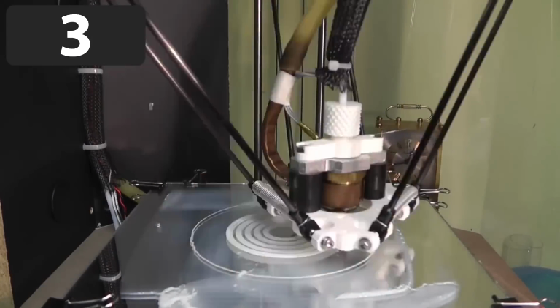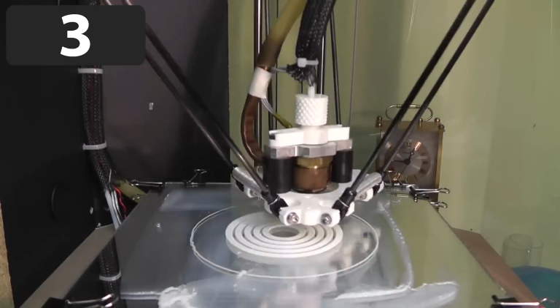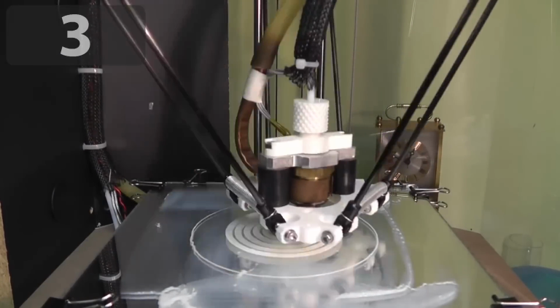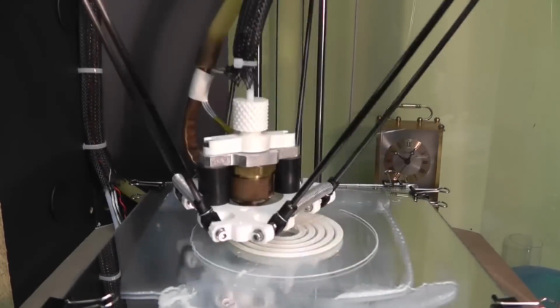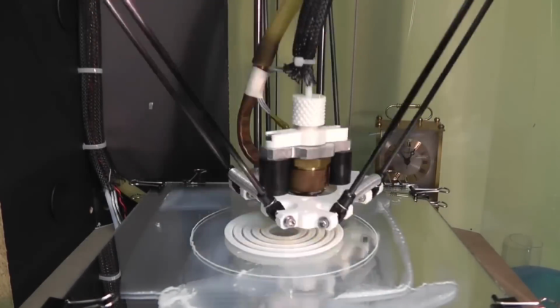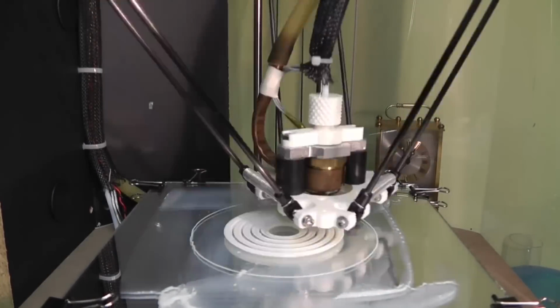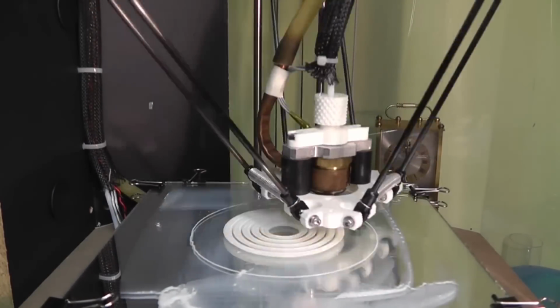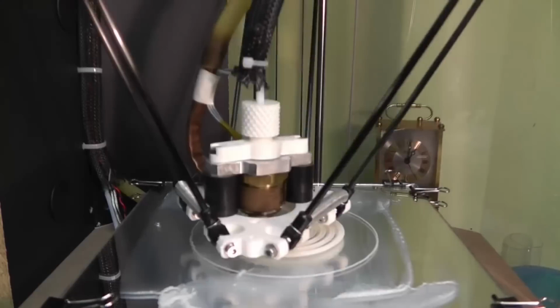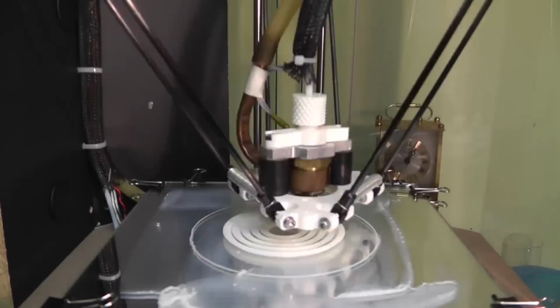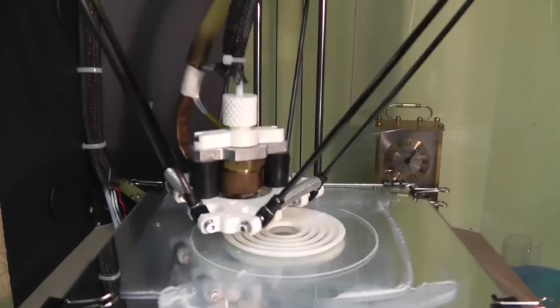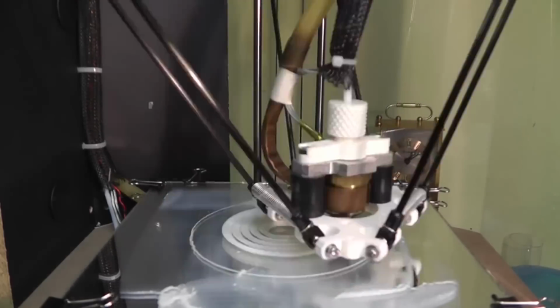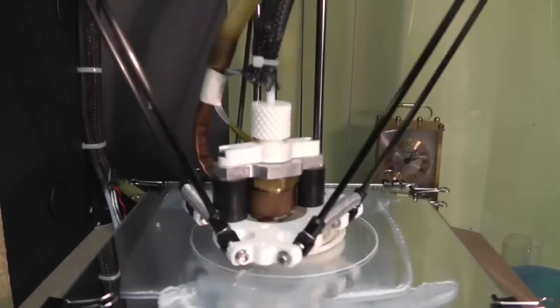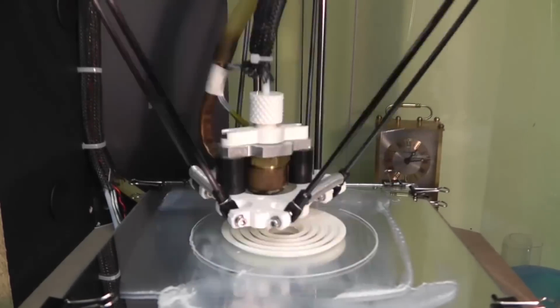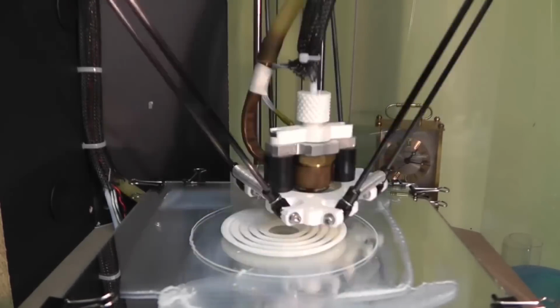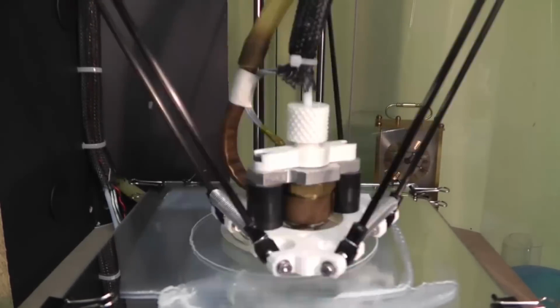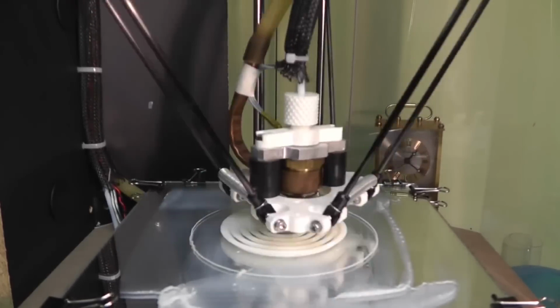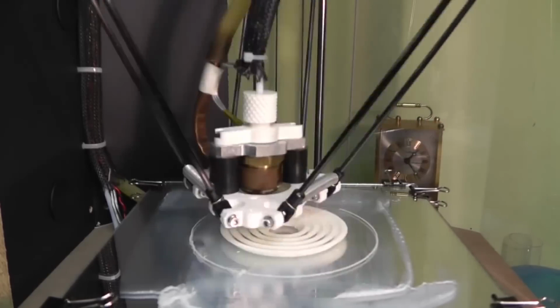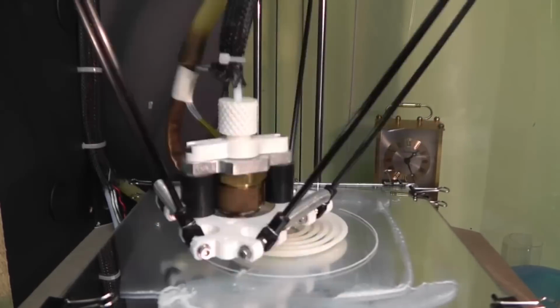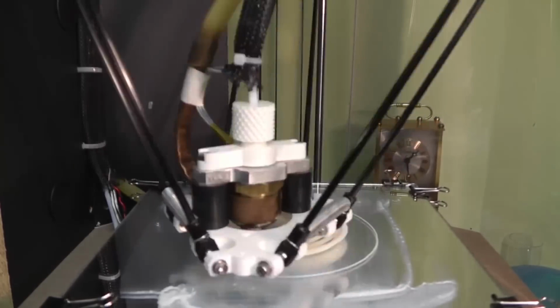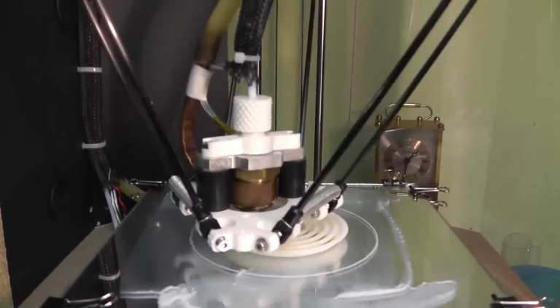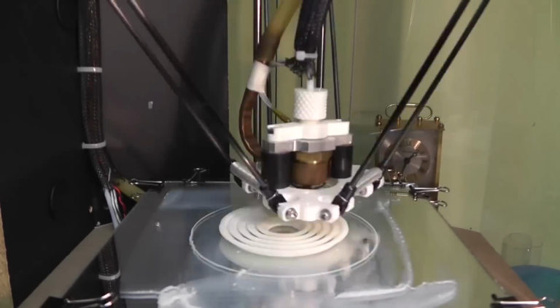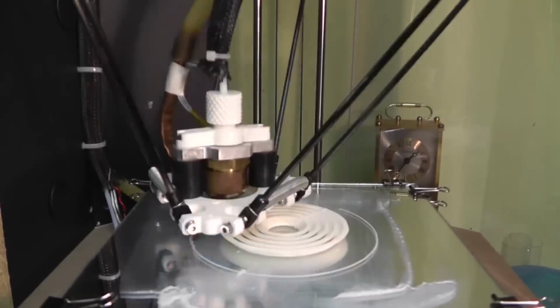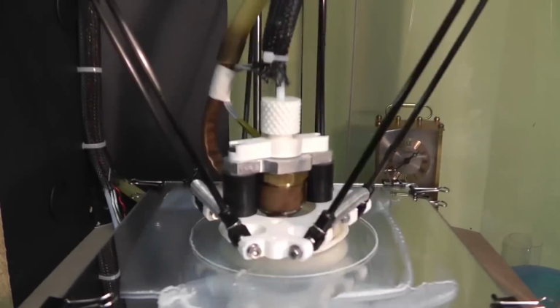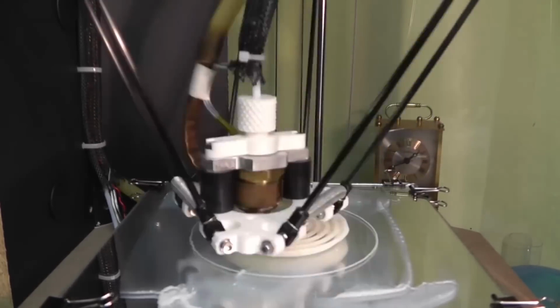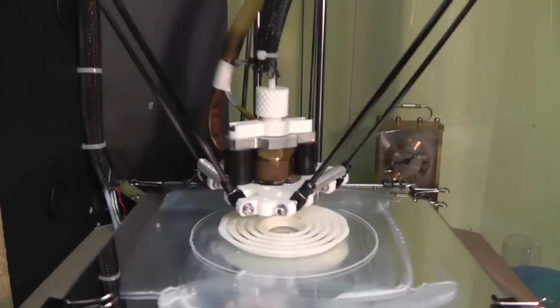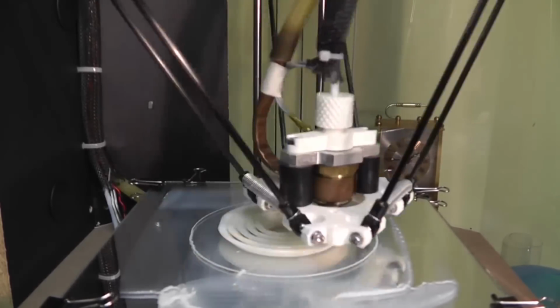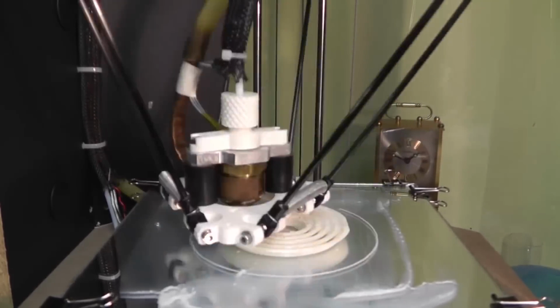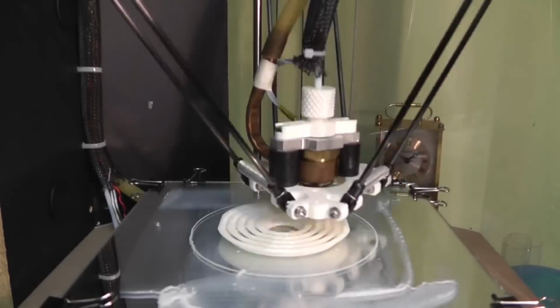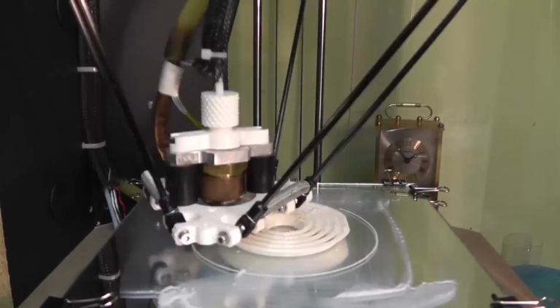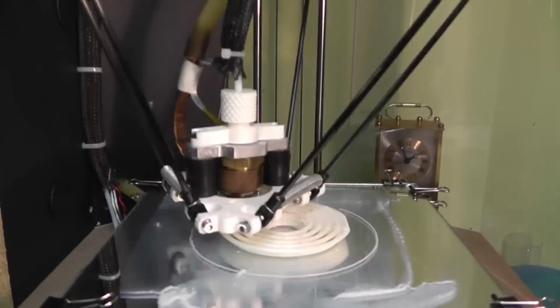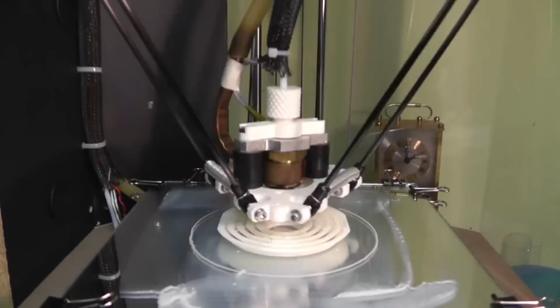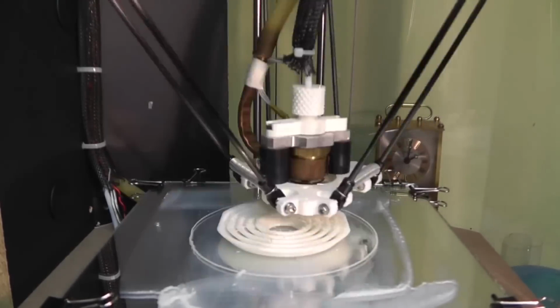Number 3. With 3D printing technology, we've seen all sorts of gyroscope creations, but this one is our favourite. RWG Research 3D prints a gyrosphere inside a cube, and the end result is very interesting.